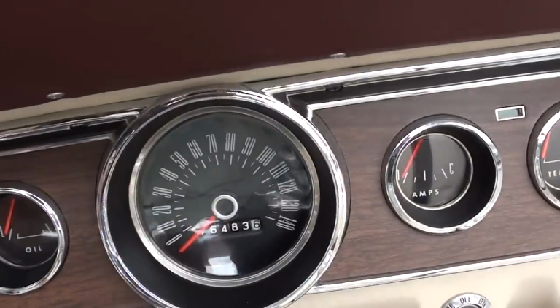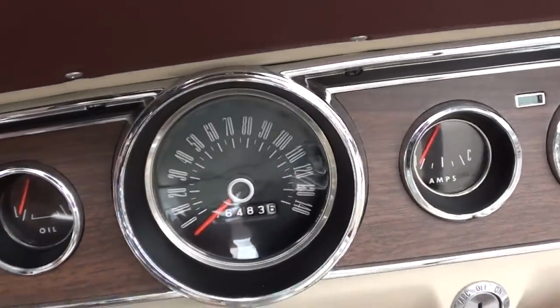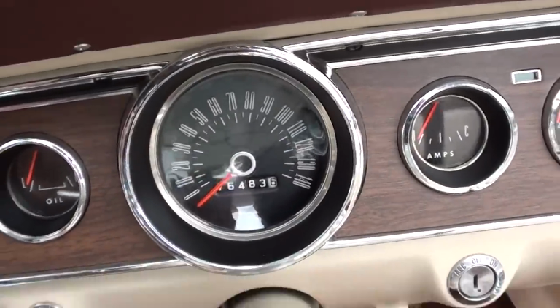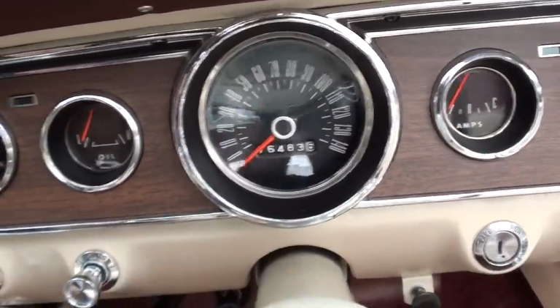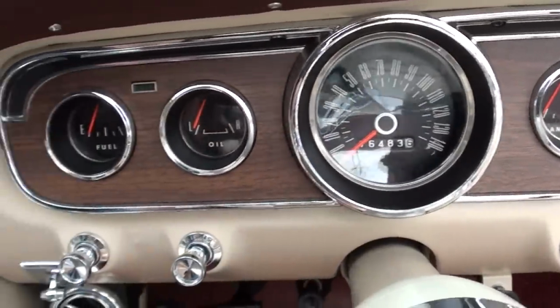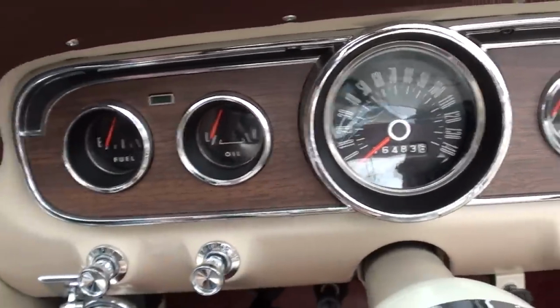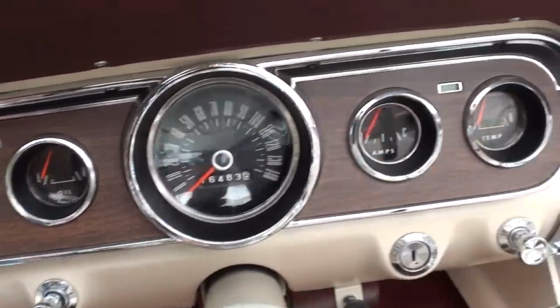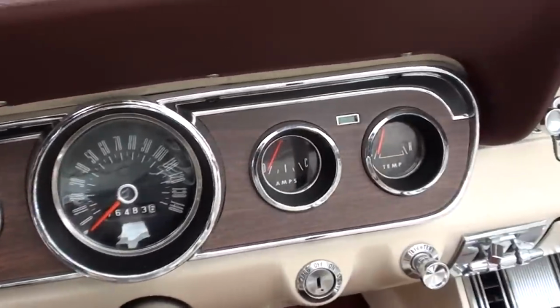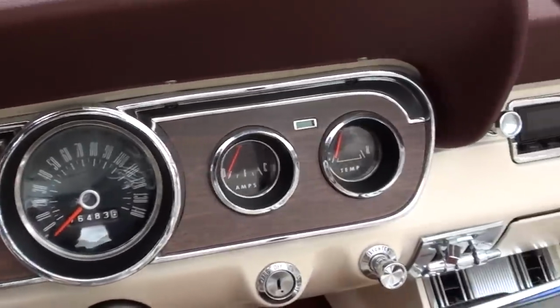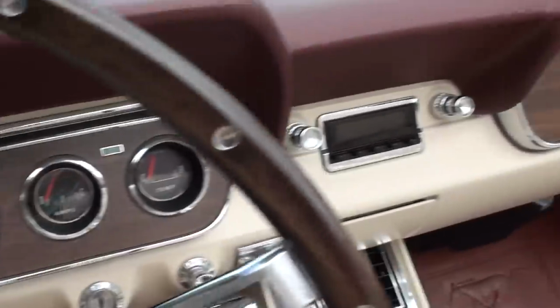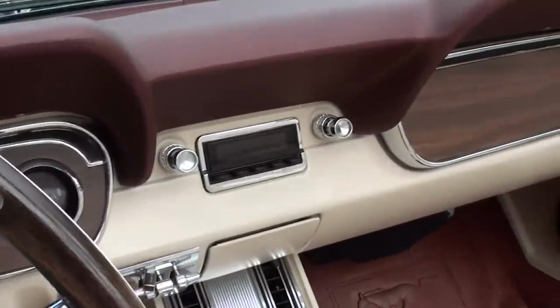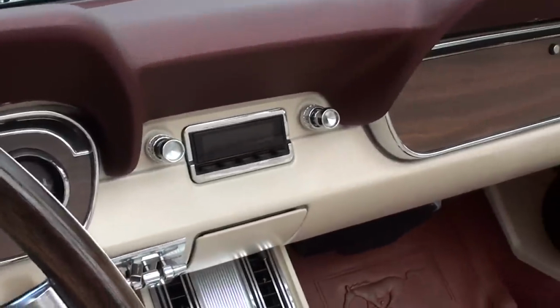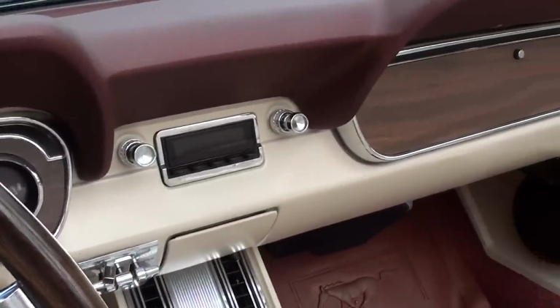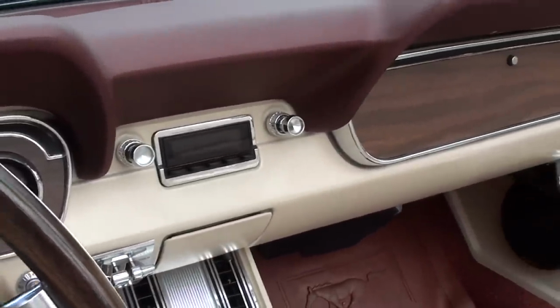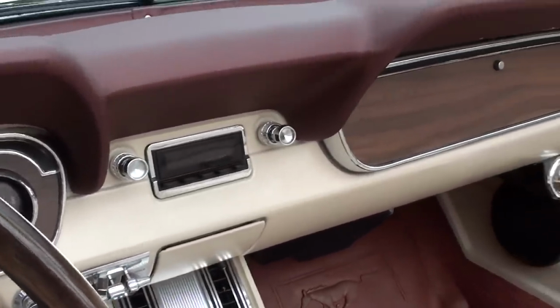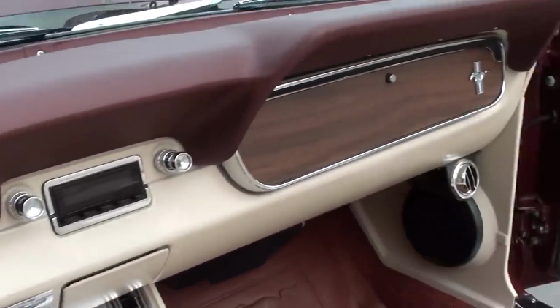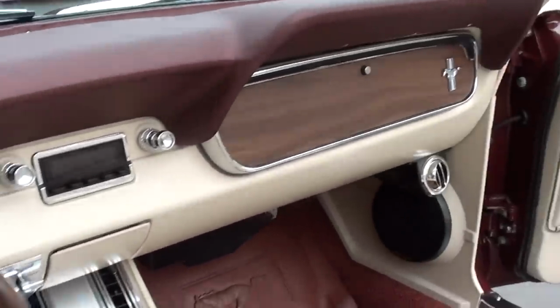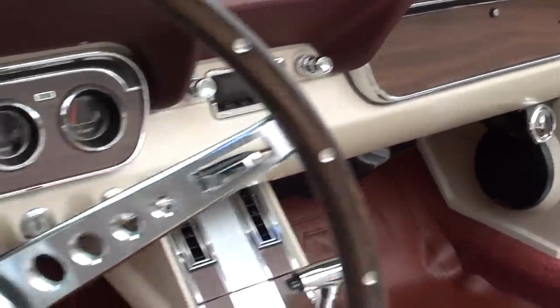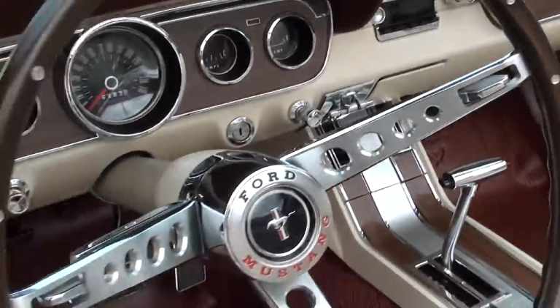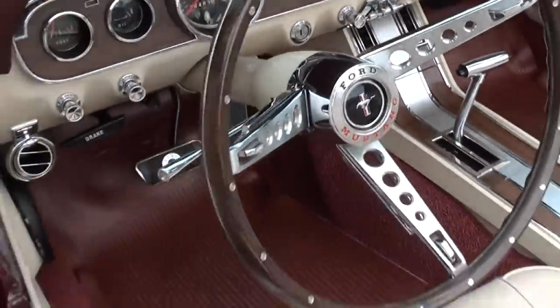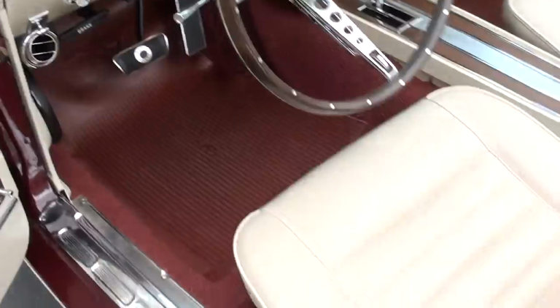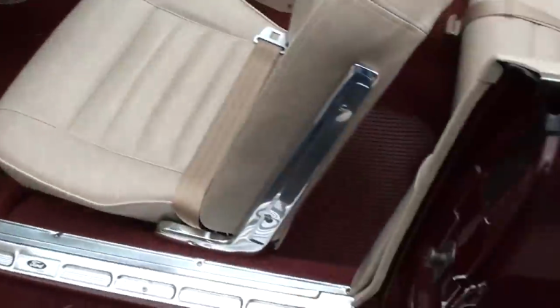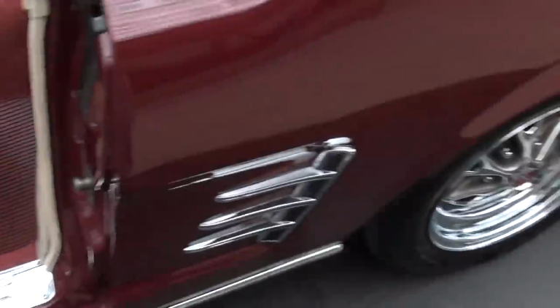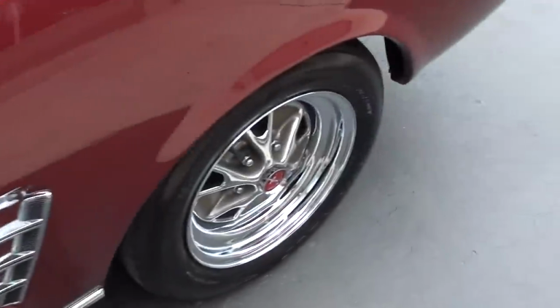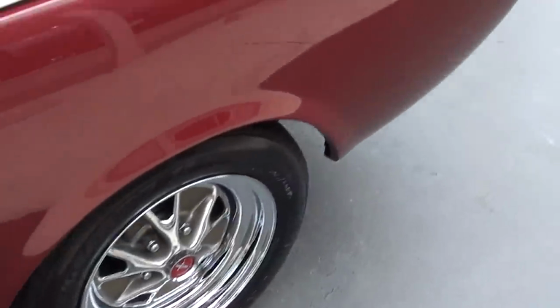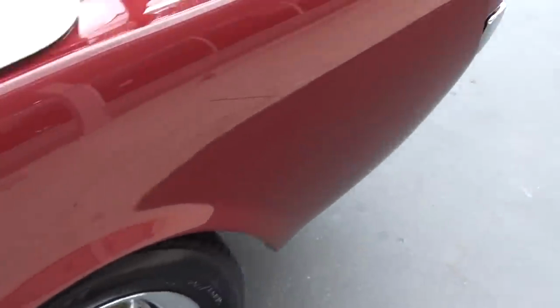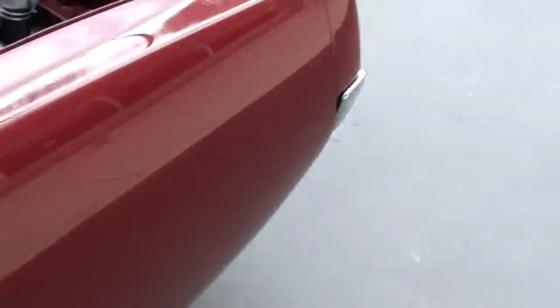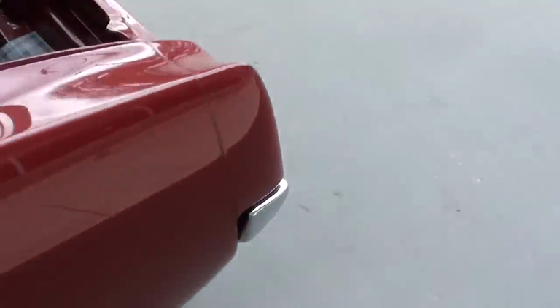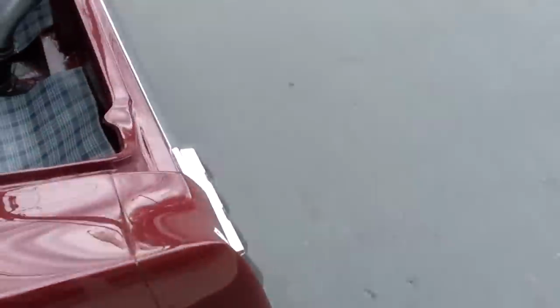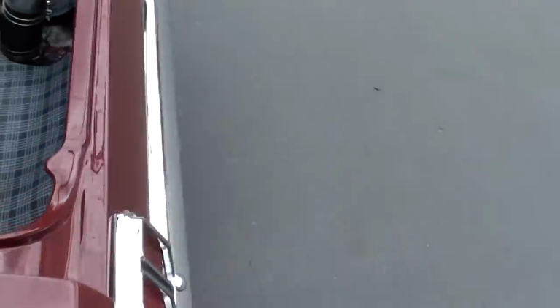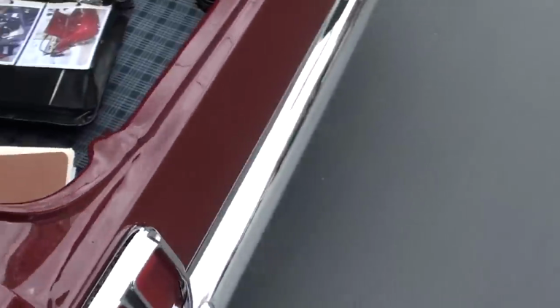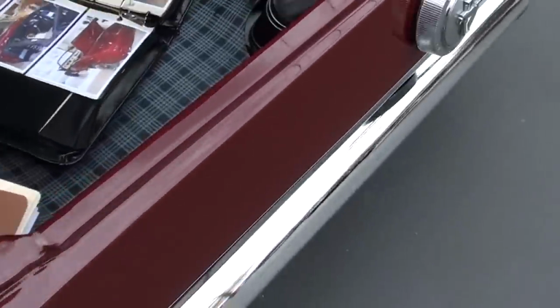7,643 — that's your original miles on the car. Aftermarket AM/FM radio. It's got dual exhaust. Of course it's got the GT trumpet with the GT rear valance.